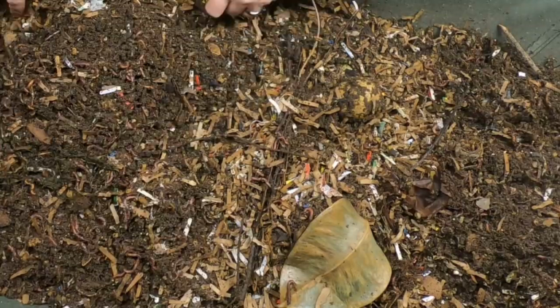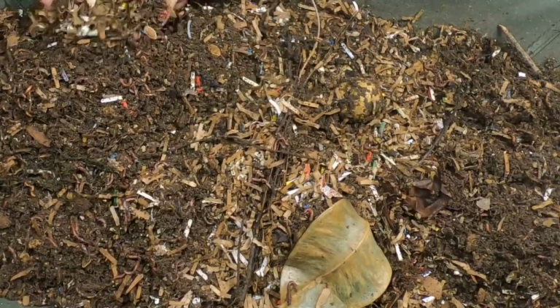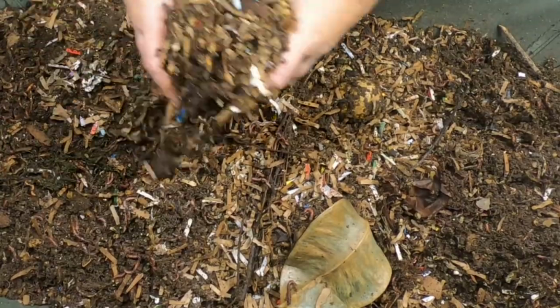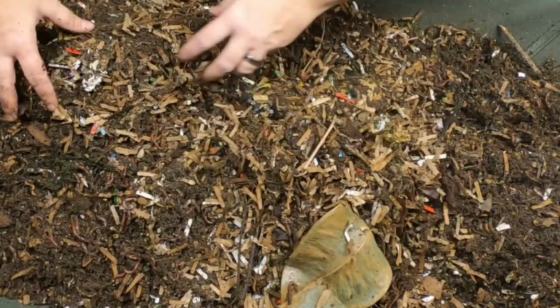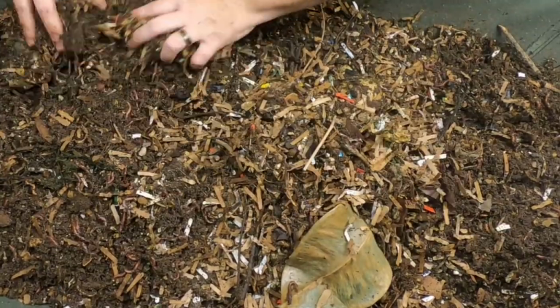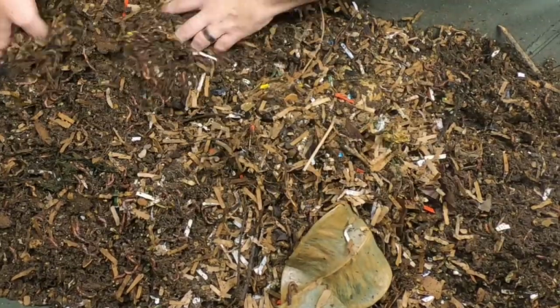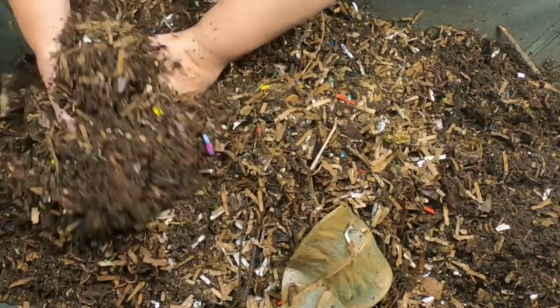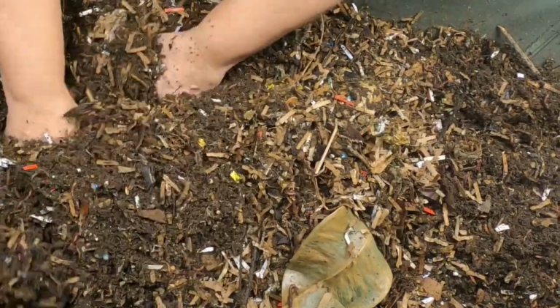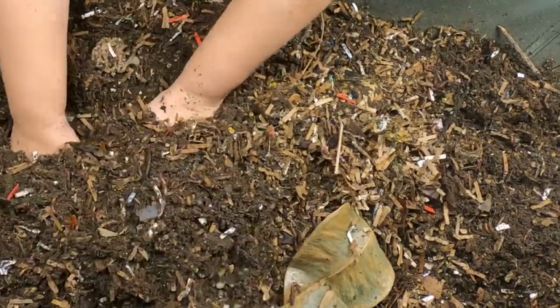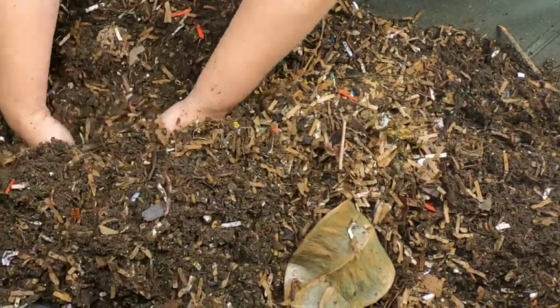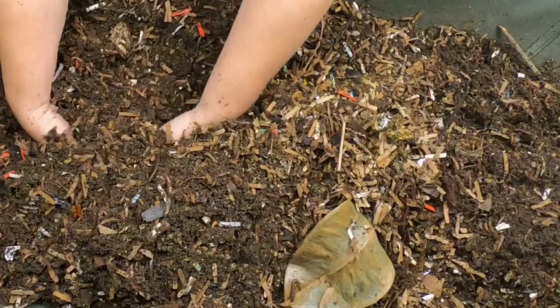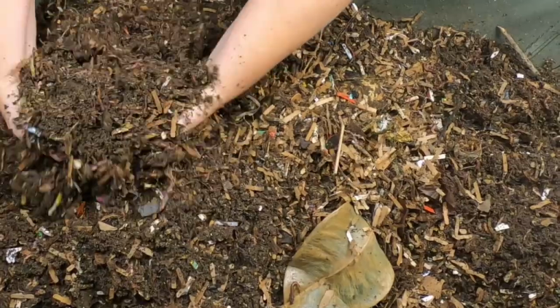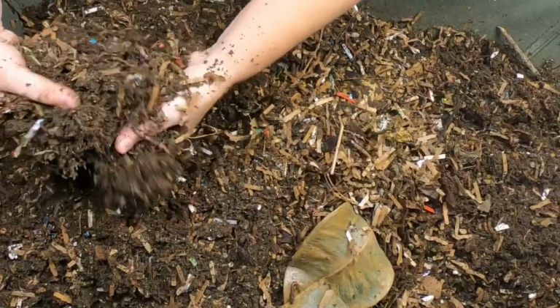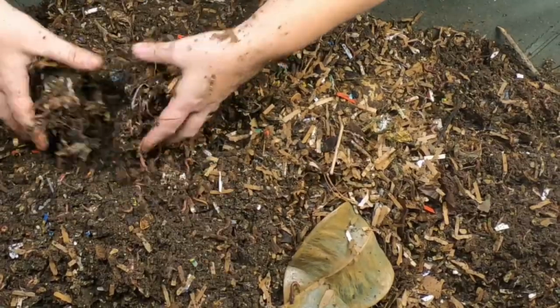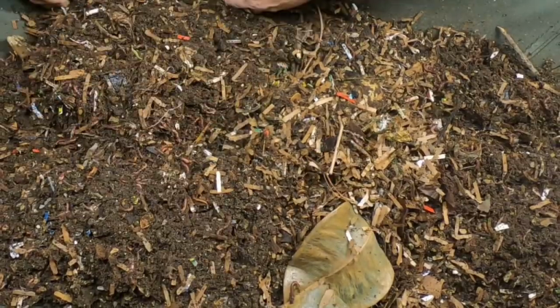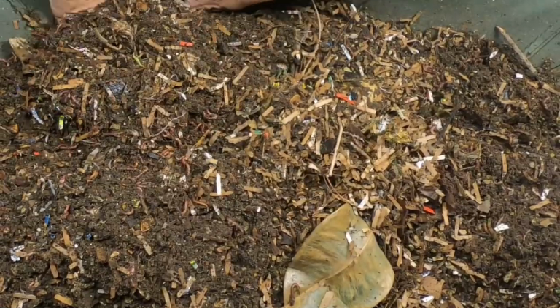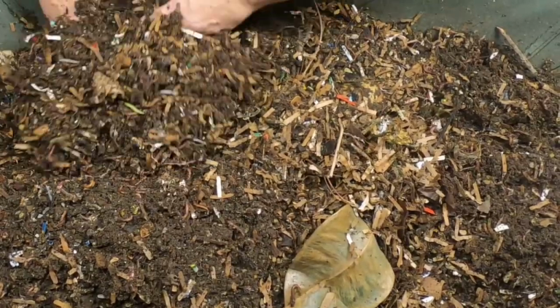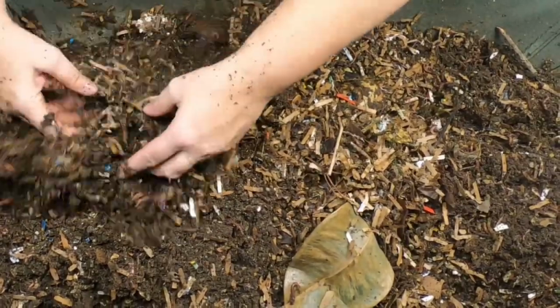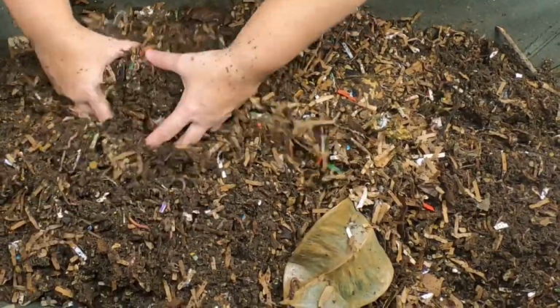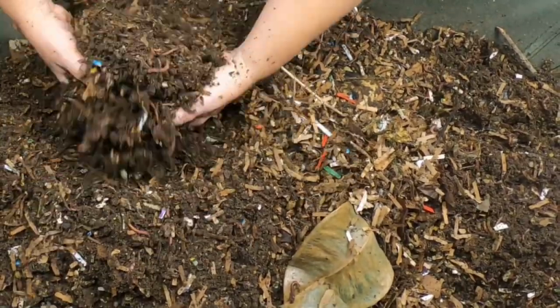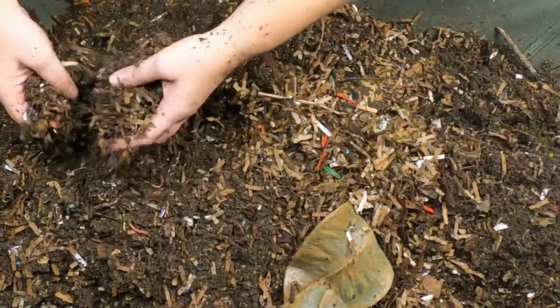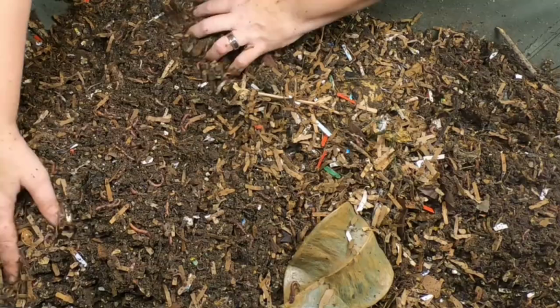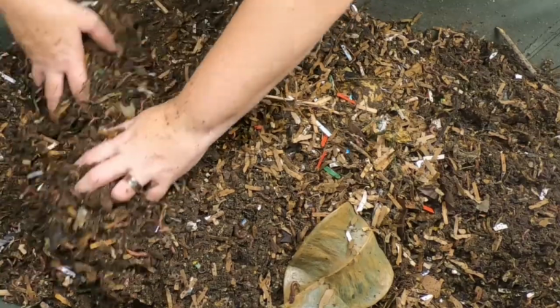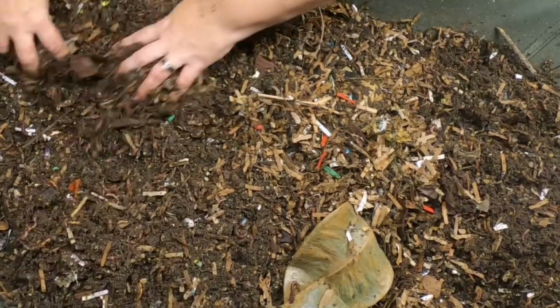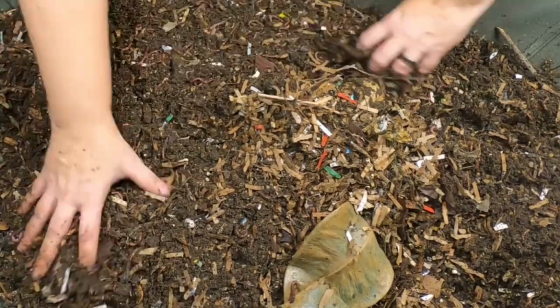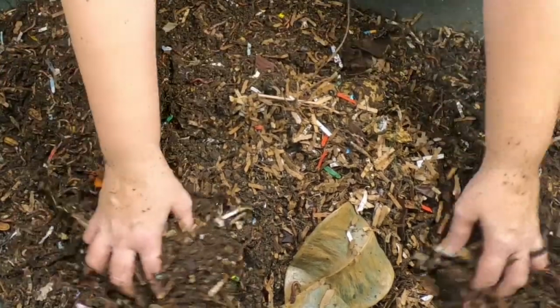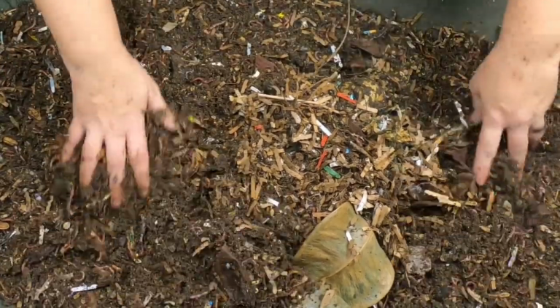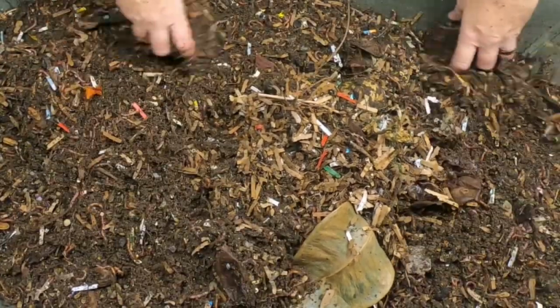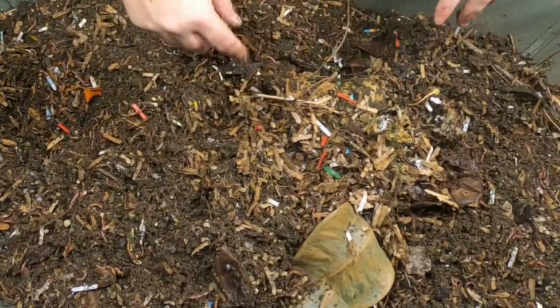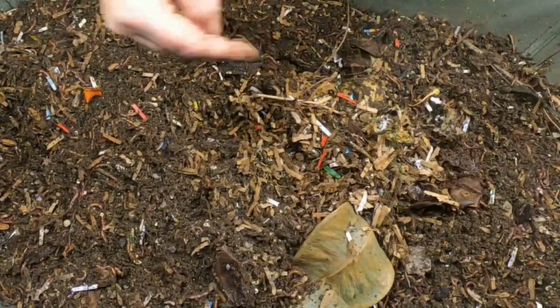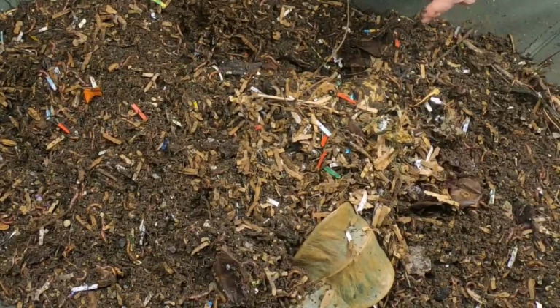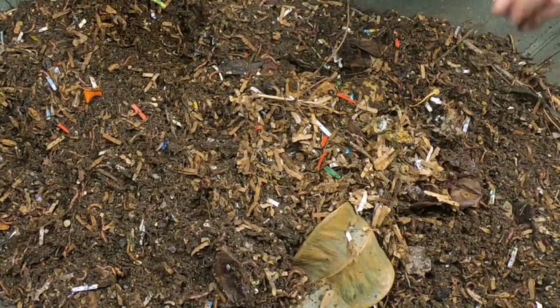As you can tell it's getting kind of full again, so the next video might need to be a harvest. If you have an urban worm bag or a Vermibag, how often do you harvest? Put that in the comments below.